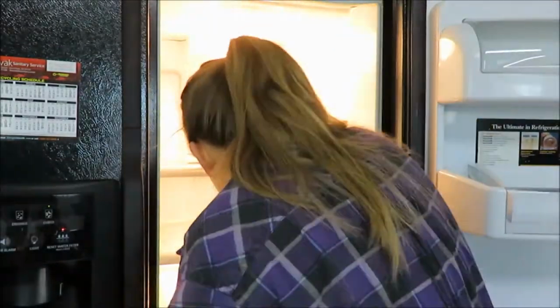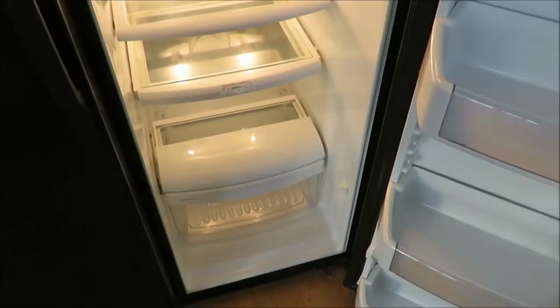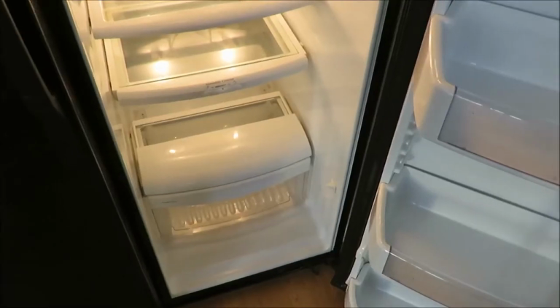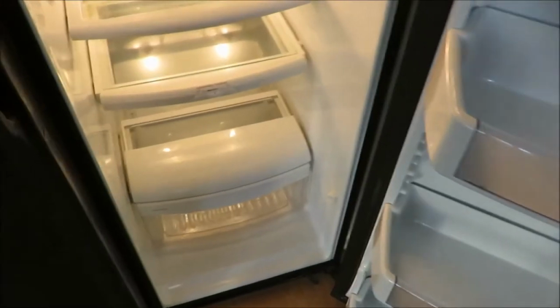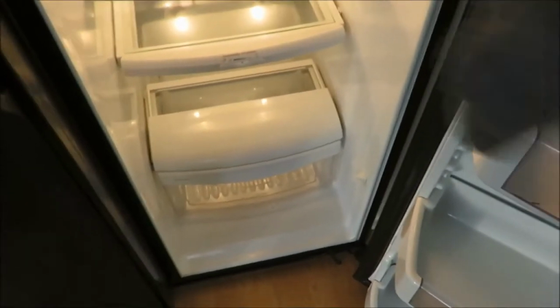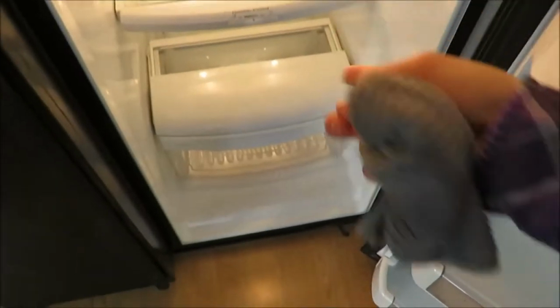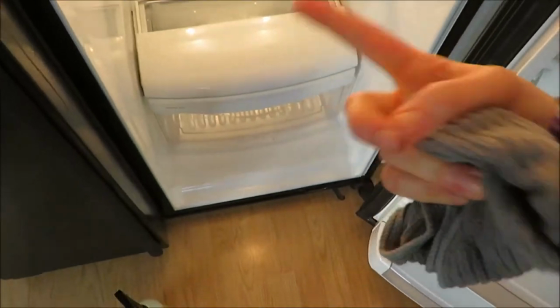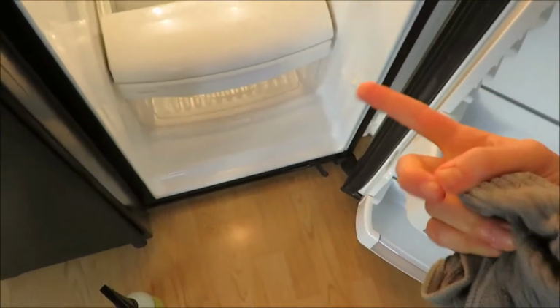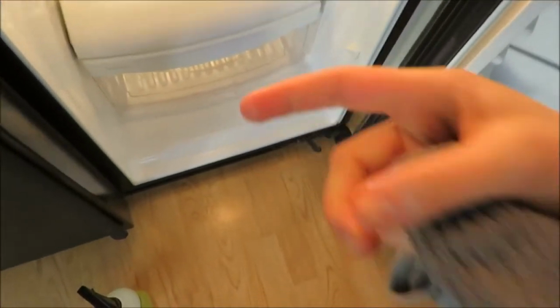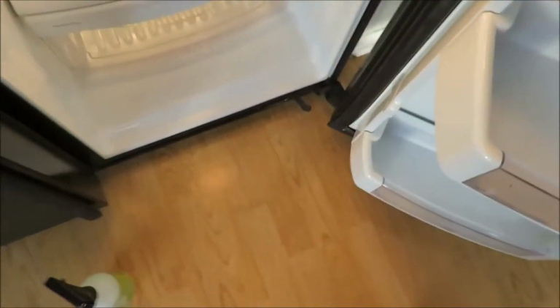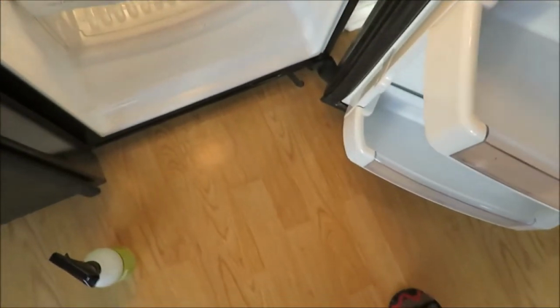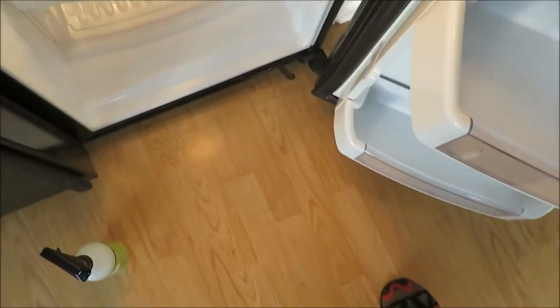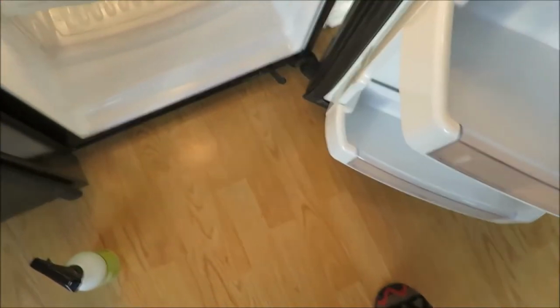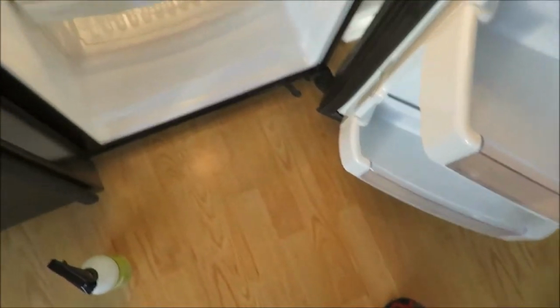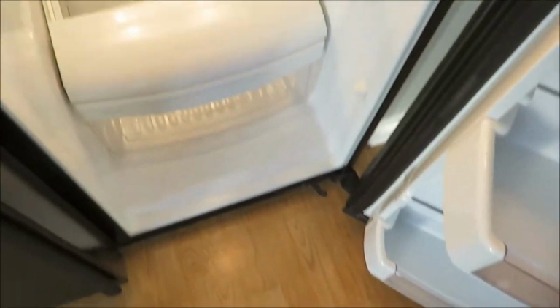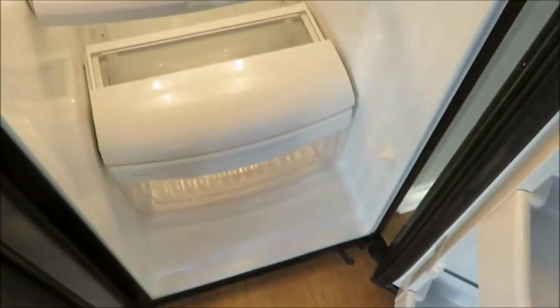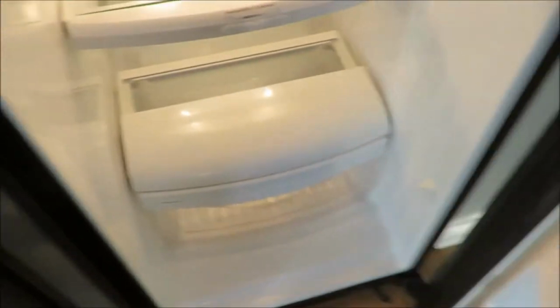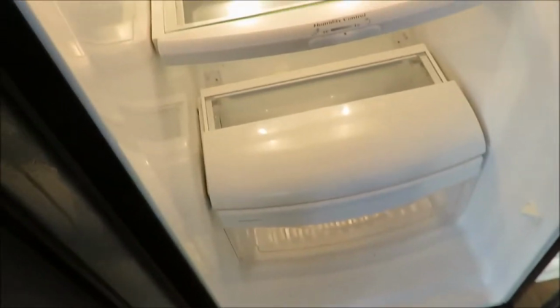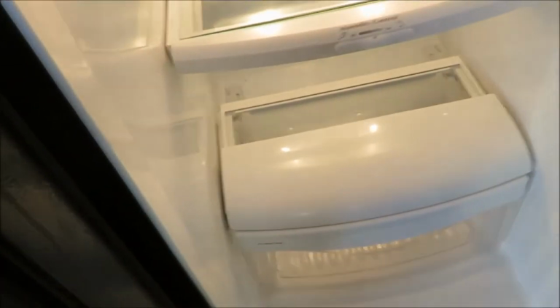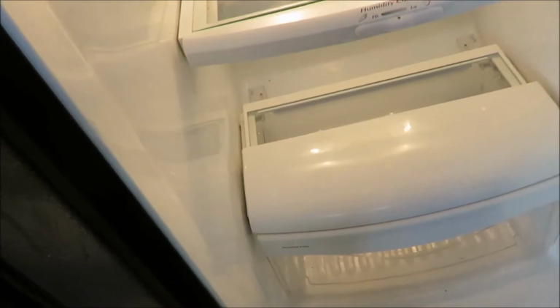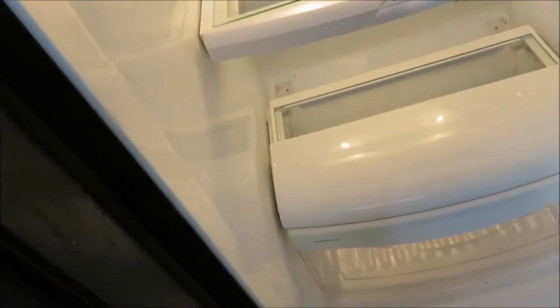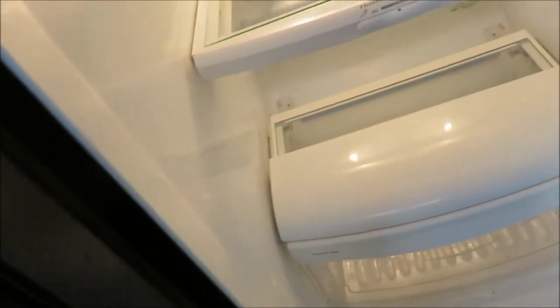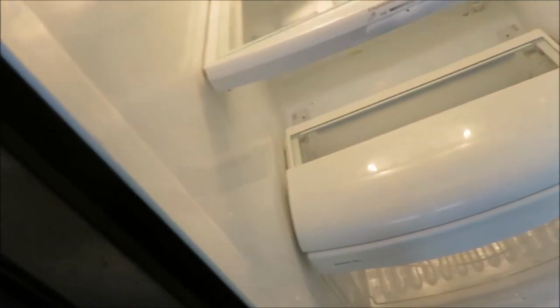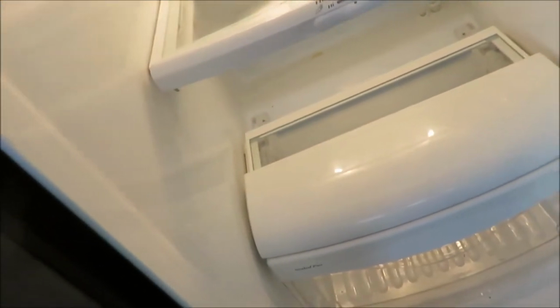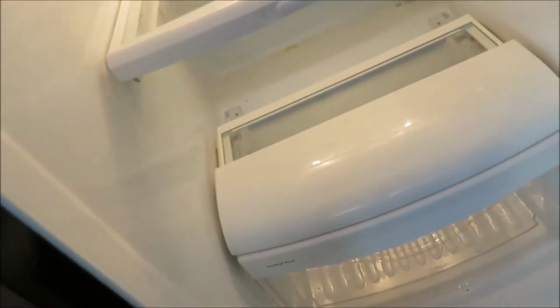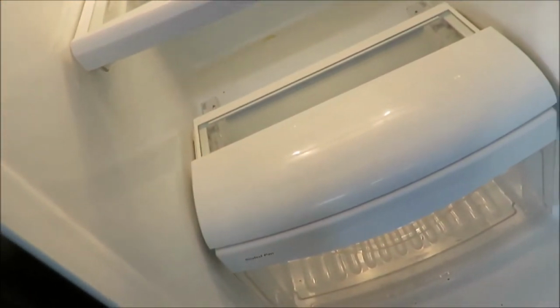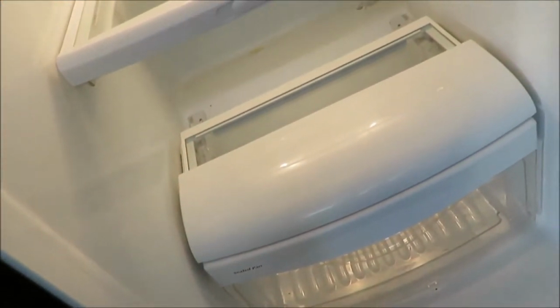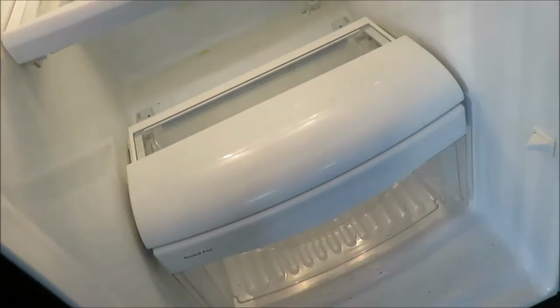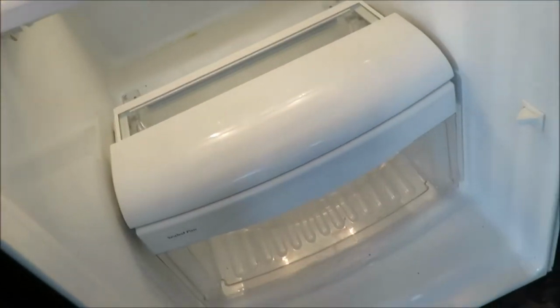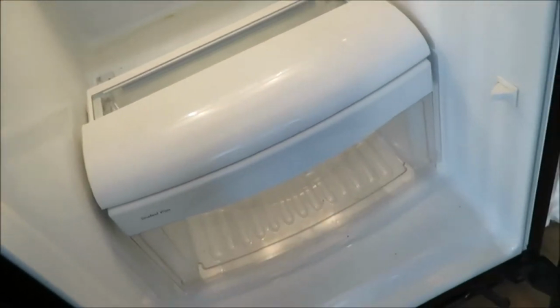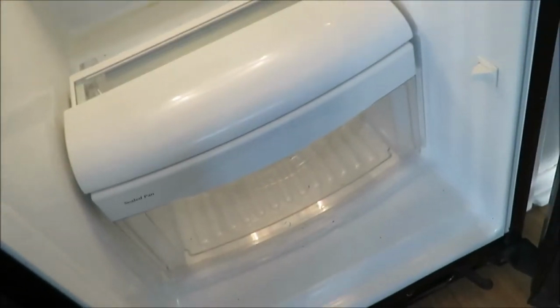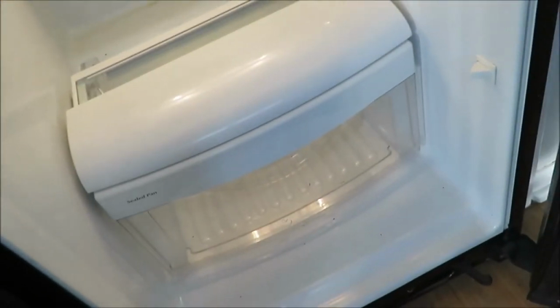I recommend taking the drawers out and washing them and just getting underneath there, because that is so gross under there. You probably can't see it, so wash those drawers.